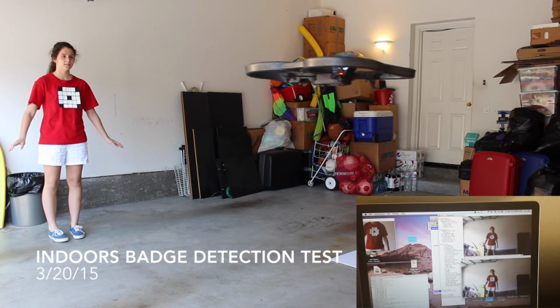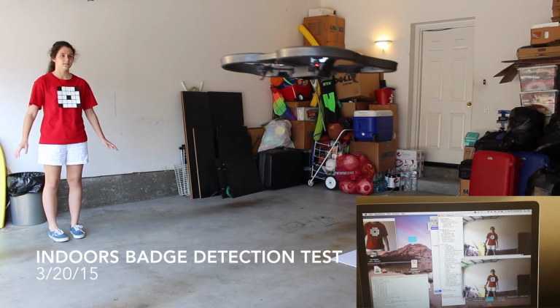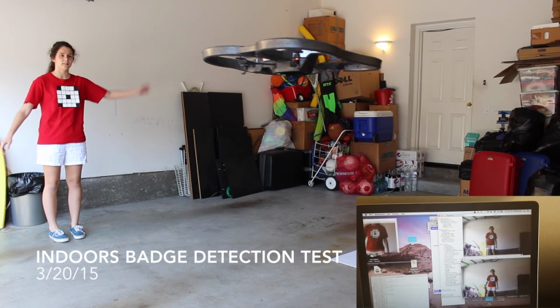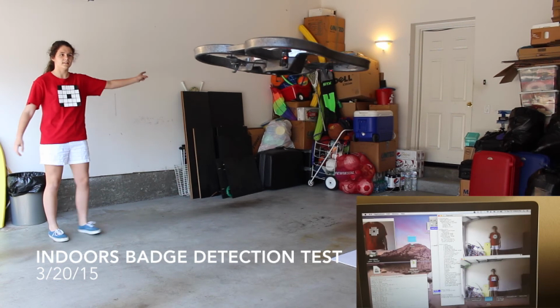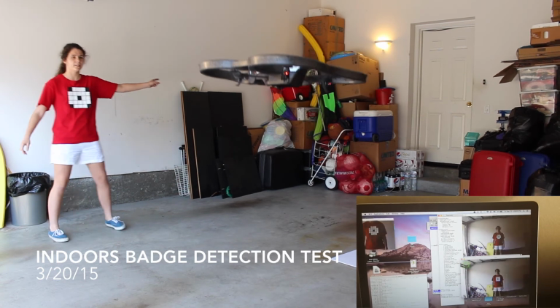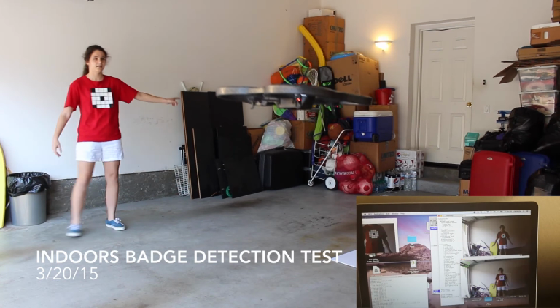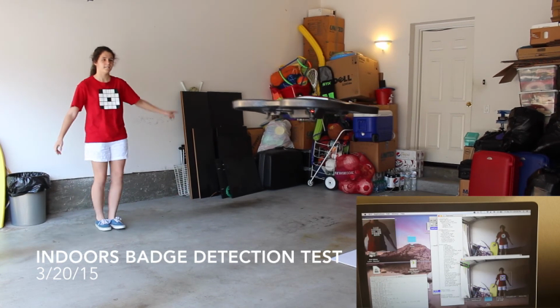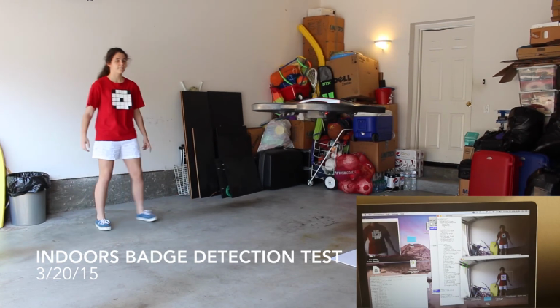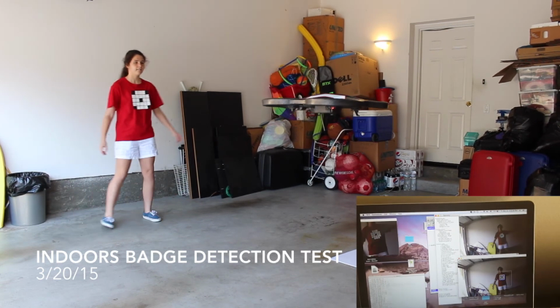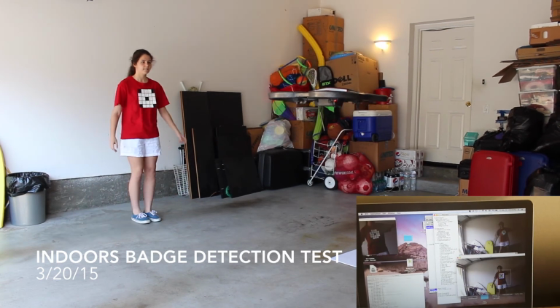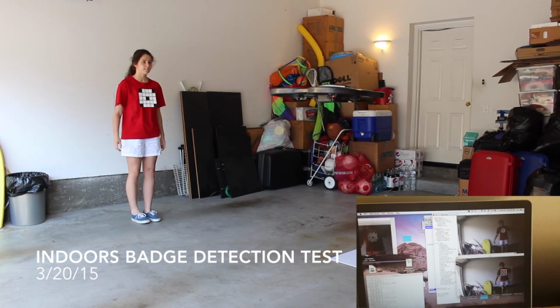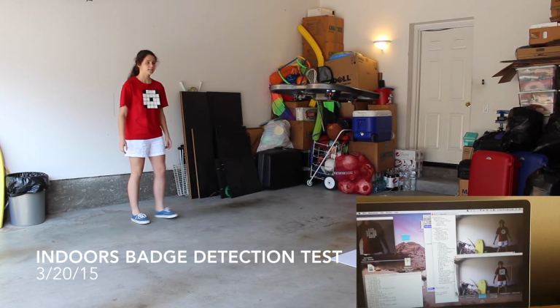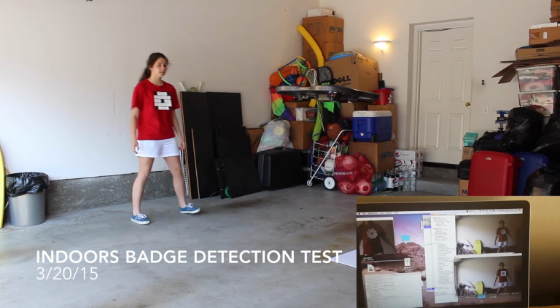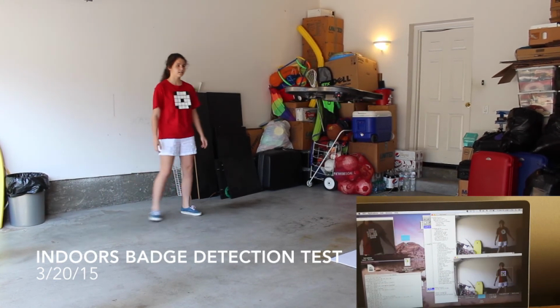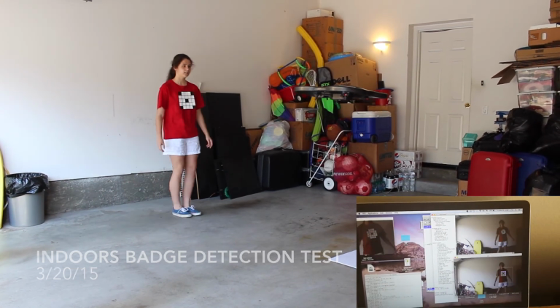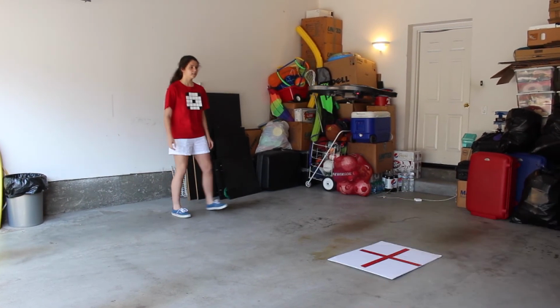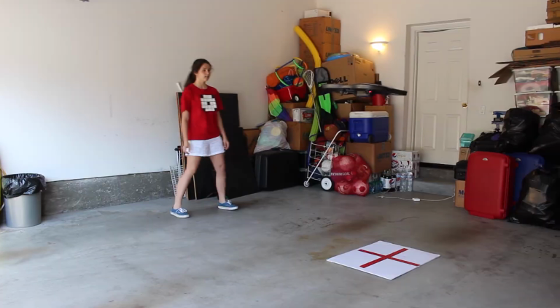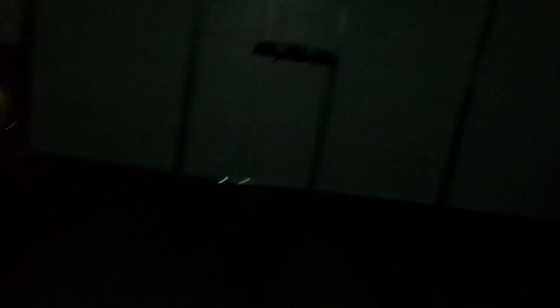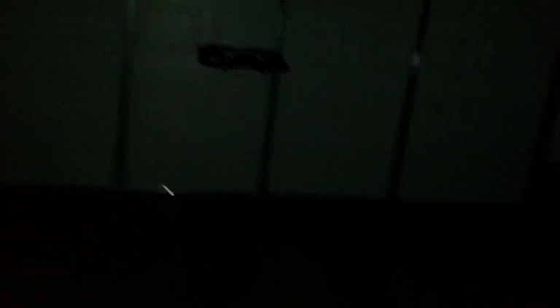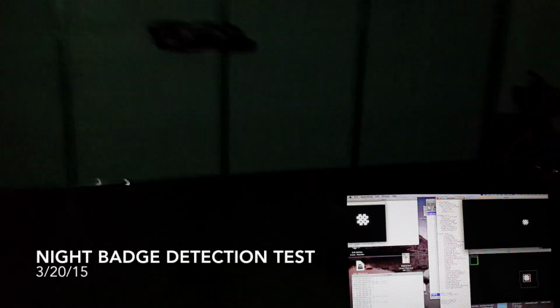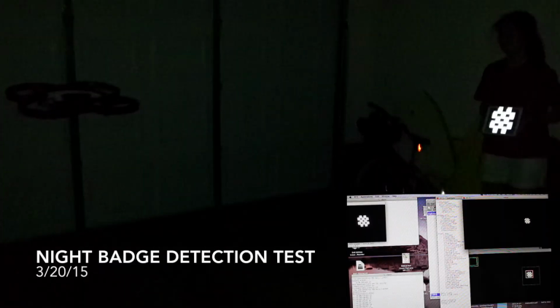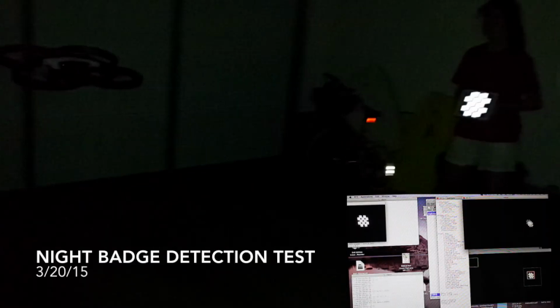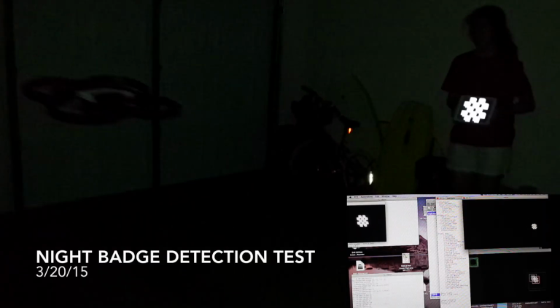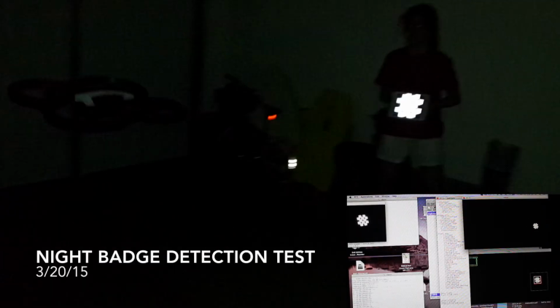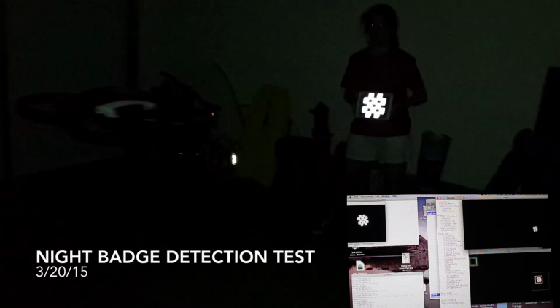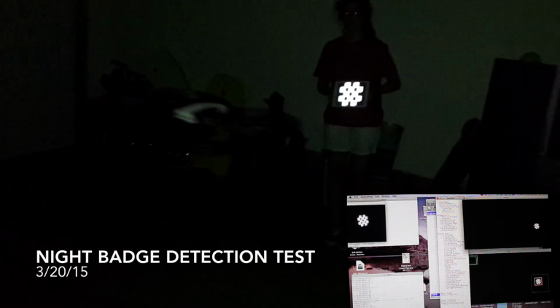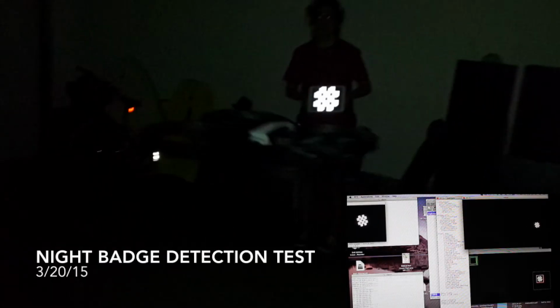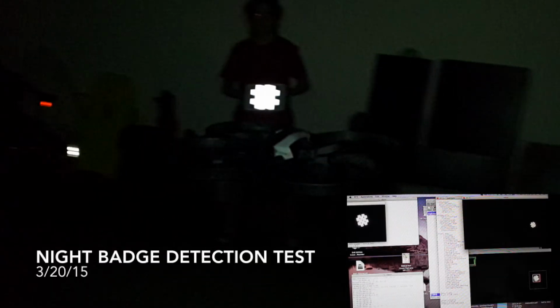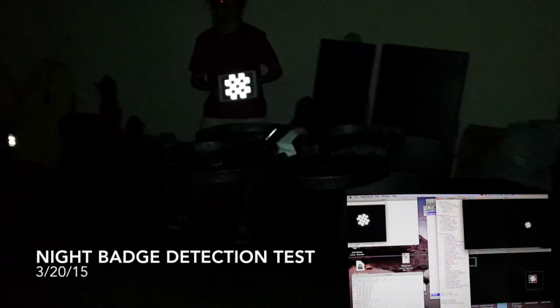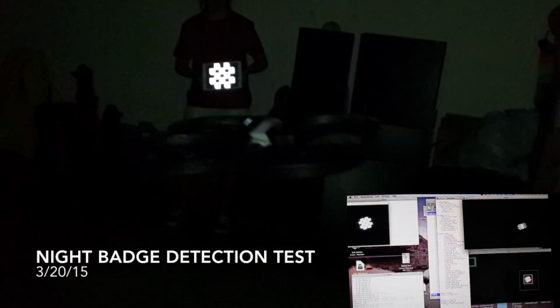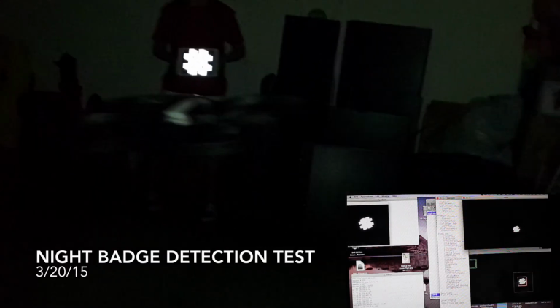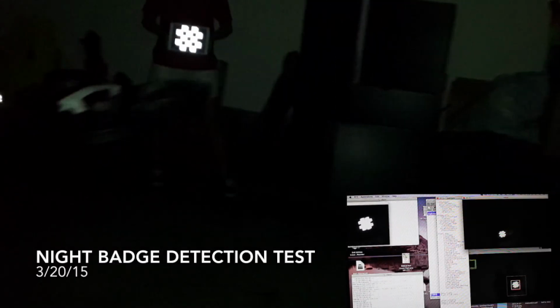As you can see here, the drone can follow the user of the badge at both day and night time. In this case, the badge is a unique user ID that lets the drone know who it should follow.